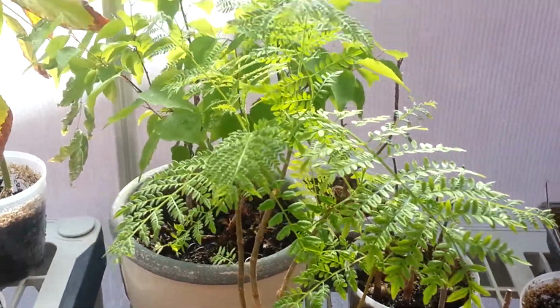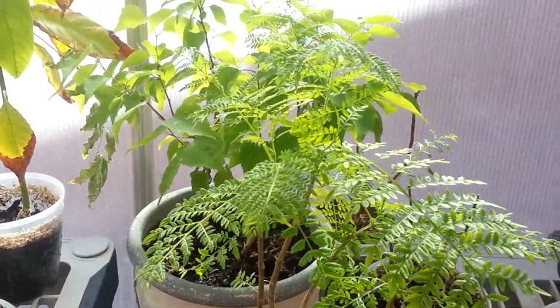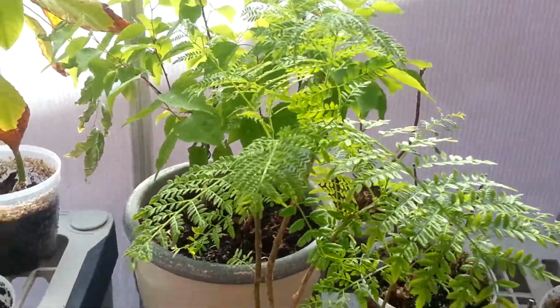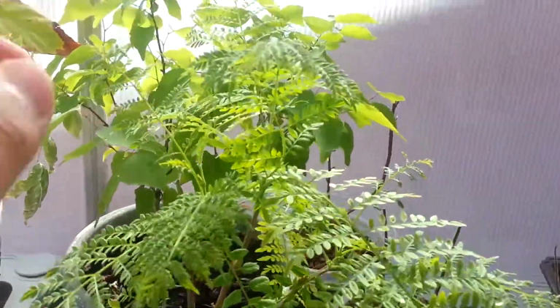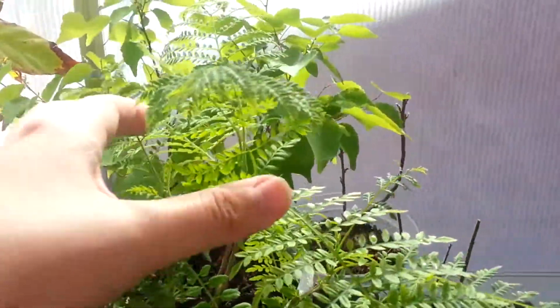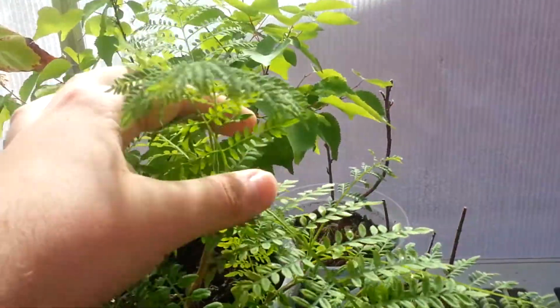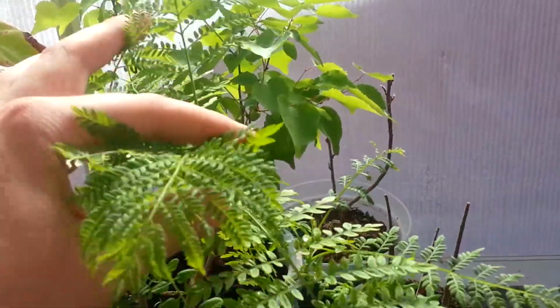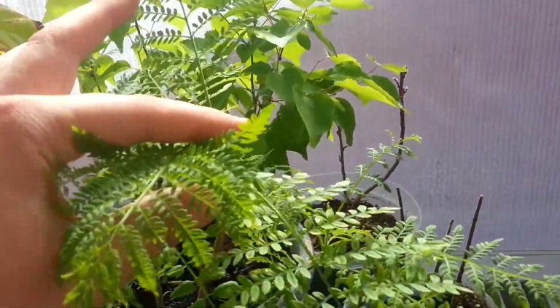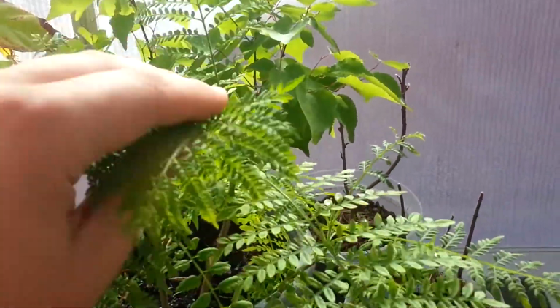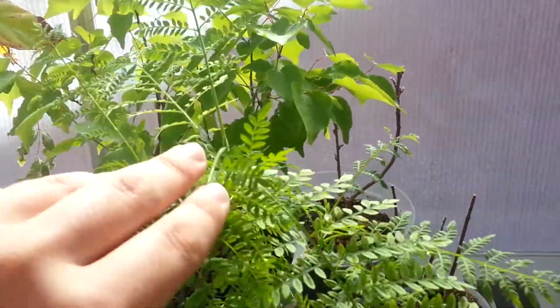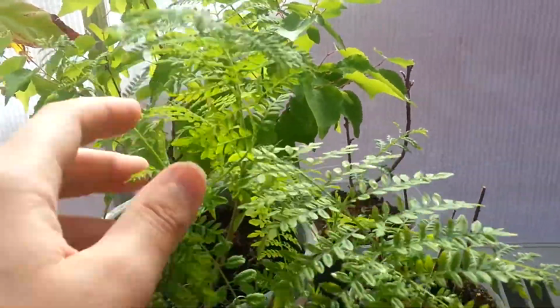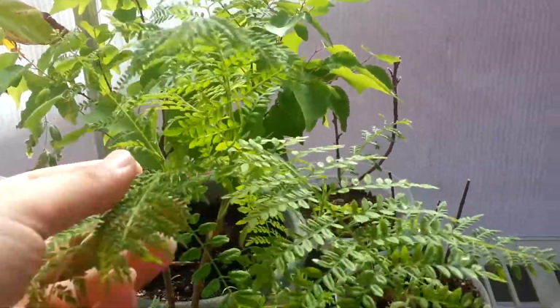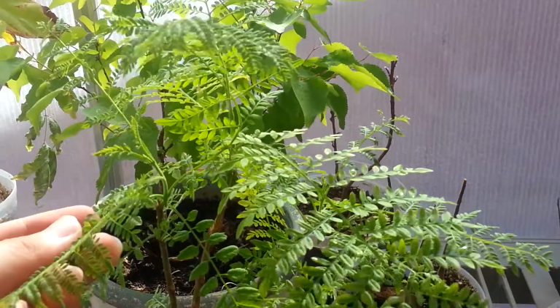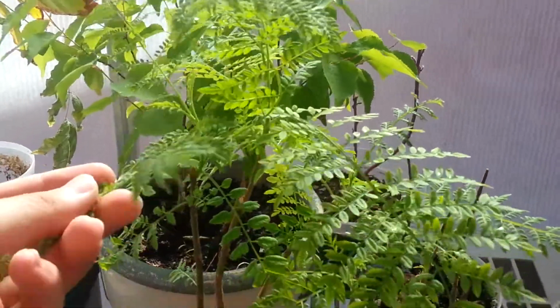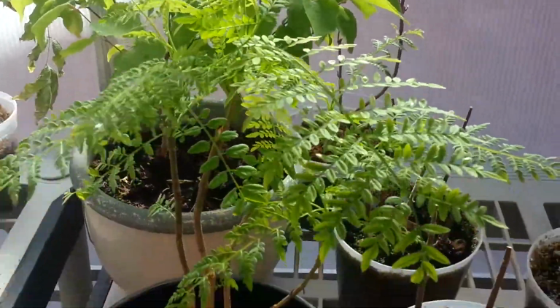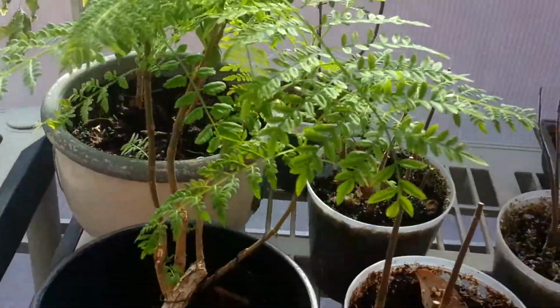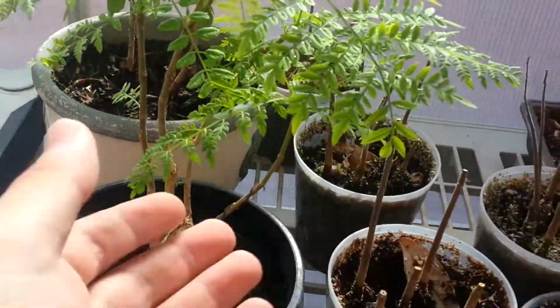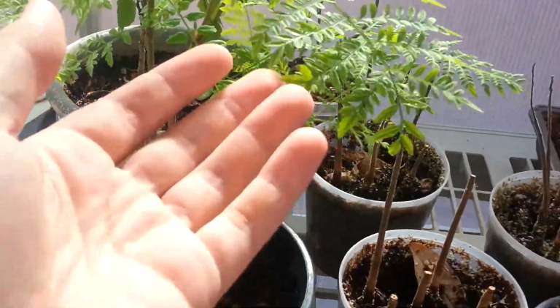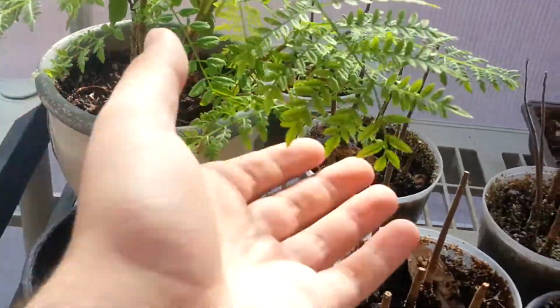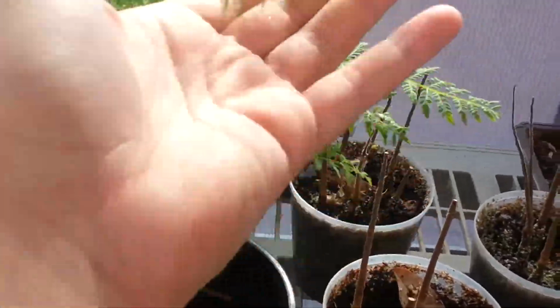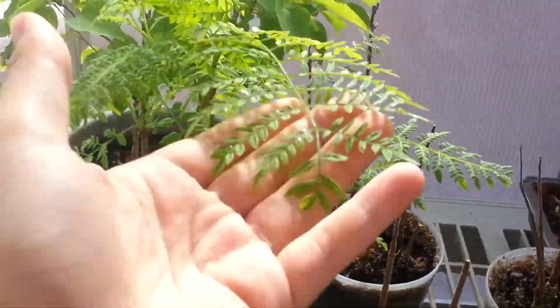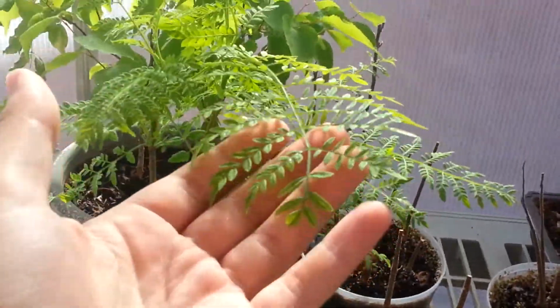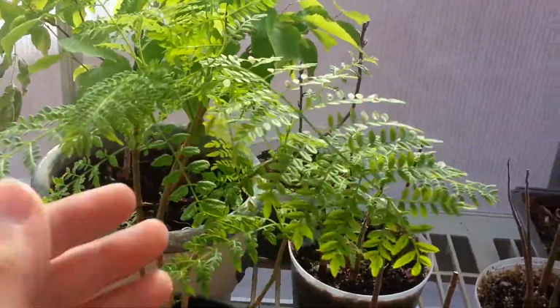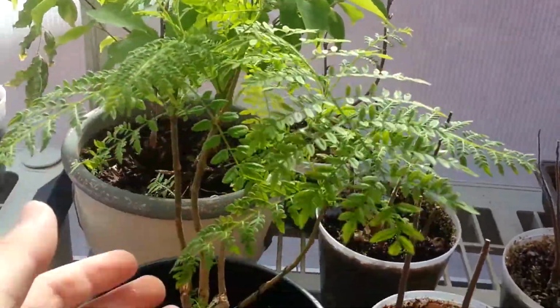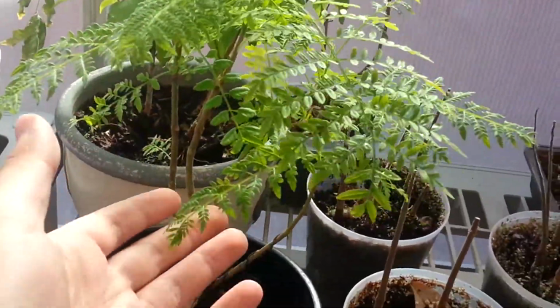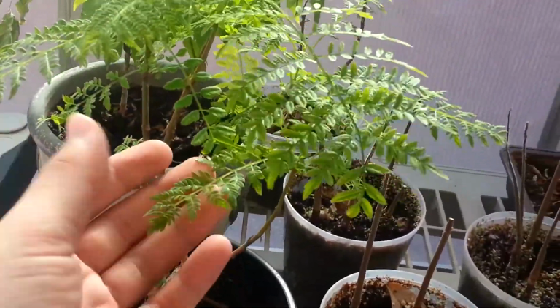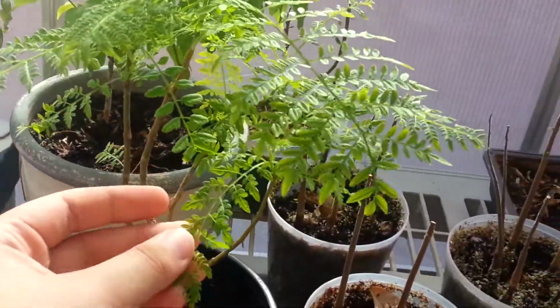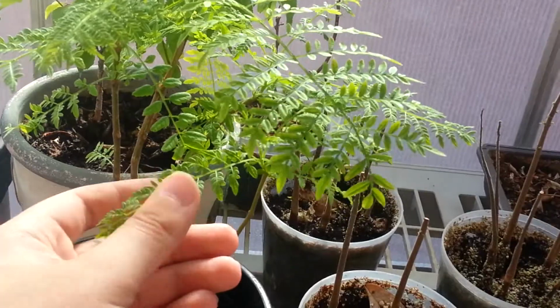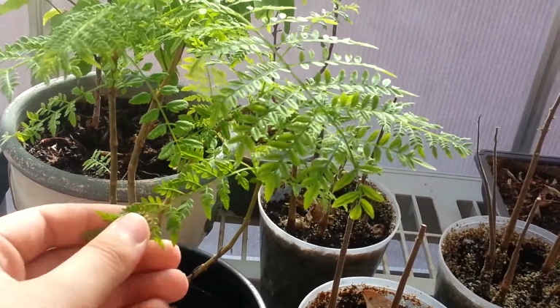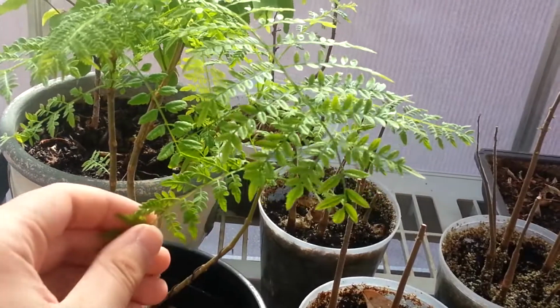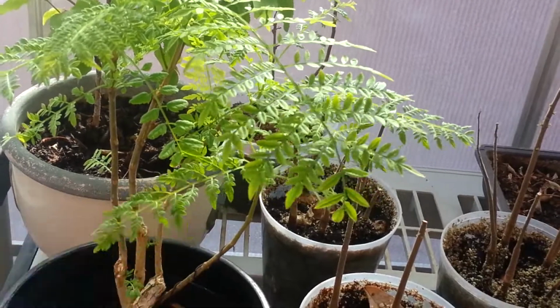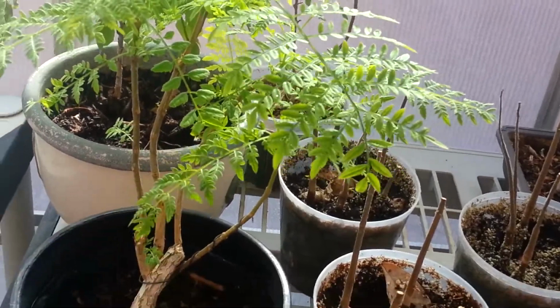It's getting a nice flush of new growth up here. Really pretty. I'm just kind of wondering when it's going to flower. It probably won't for a long, long time, I'm guessing.